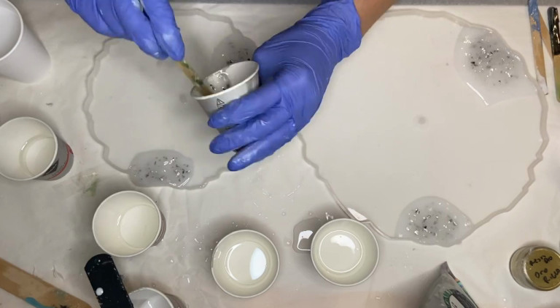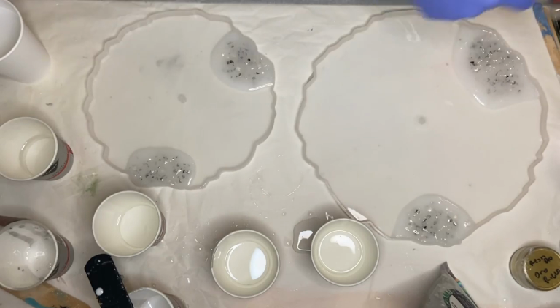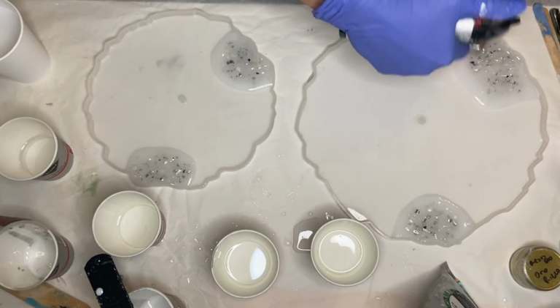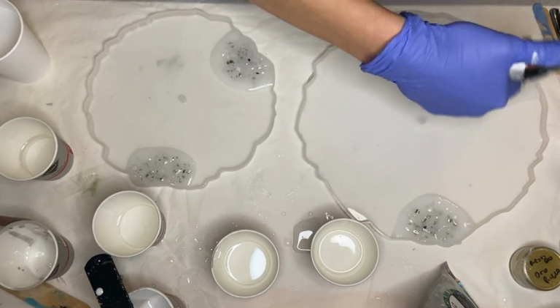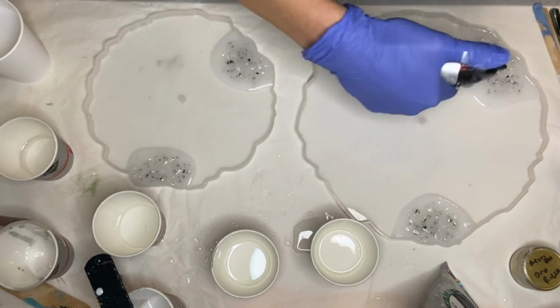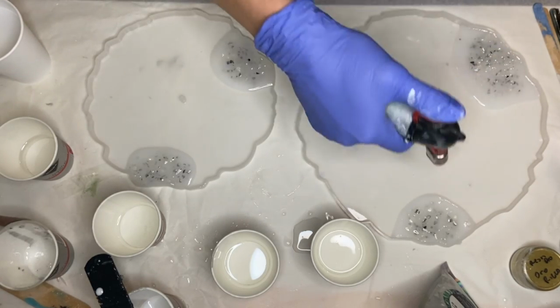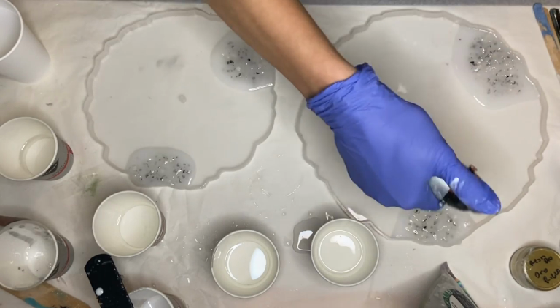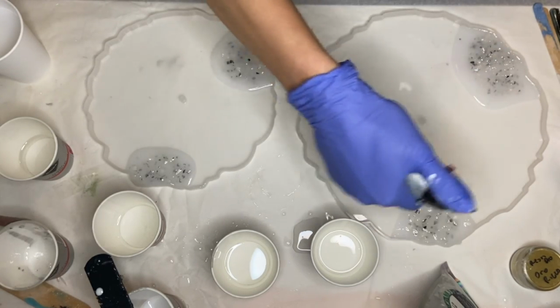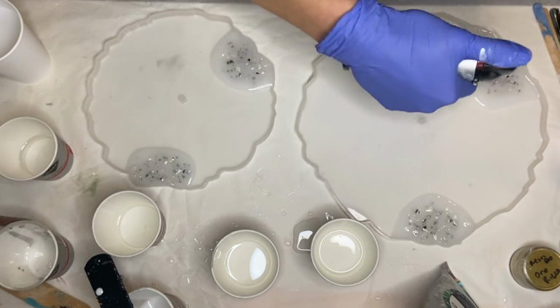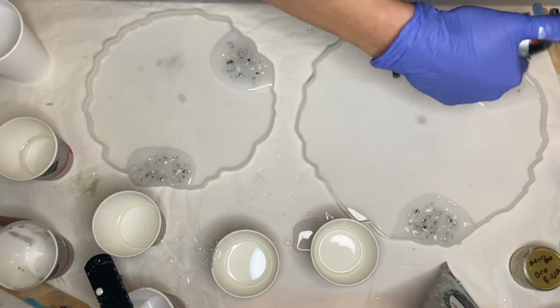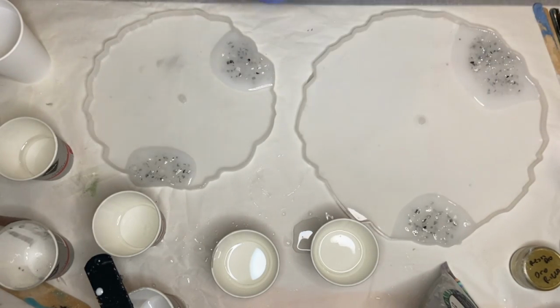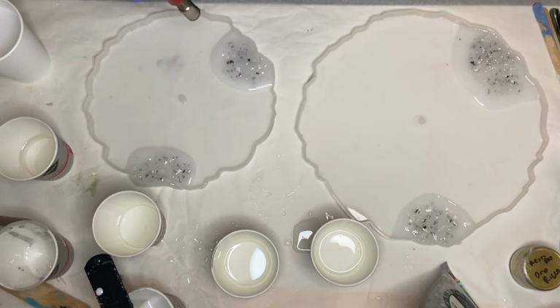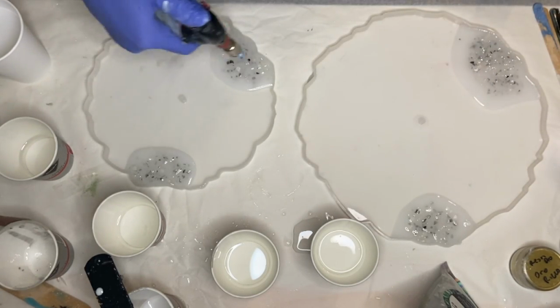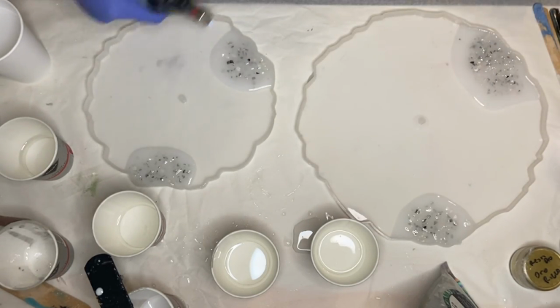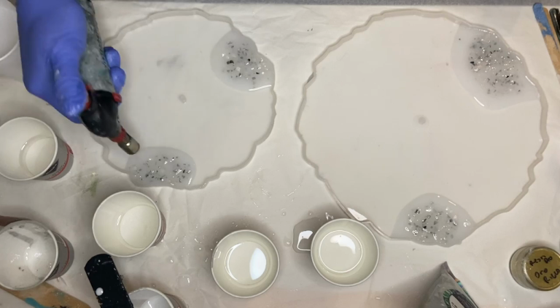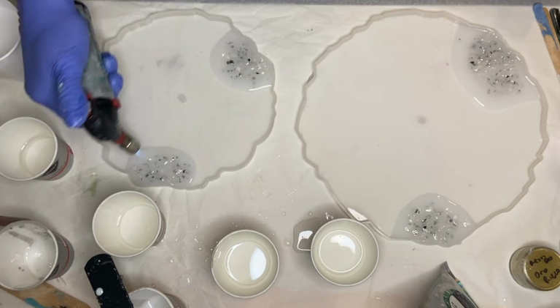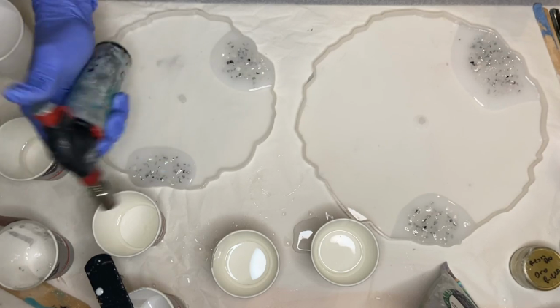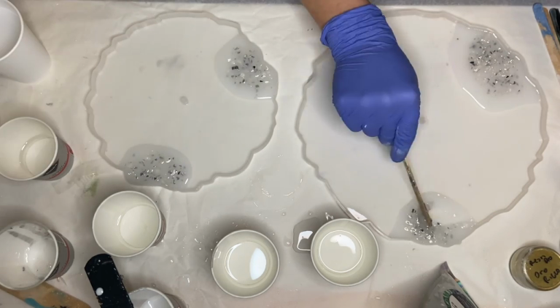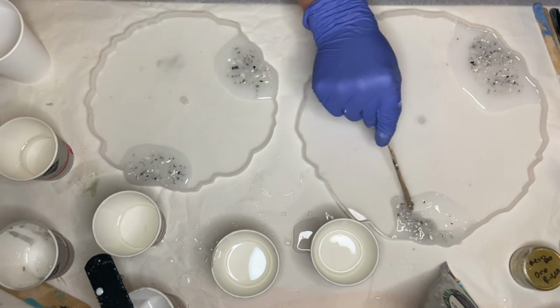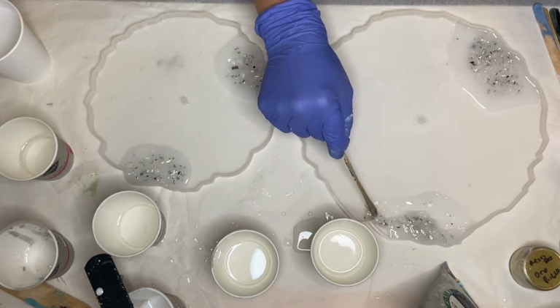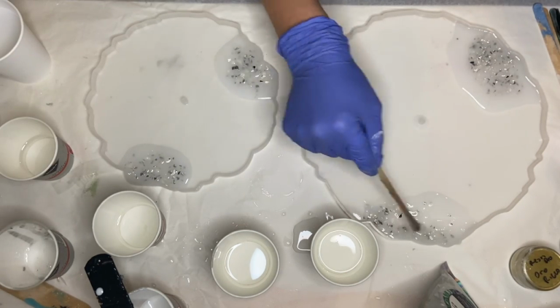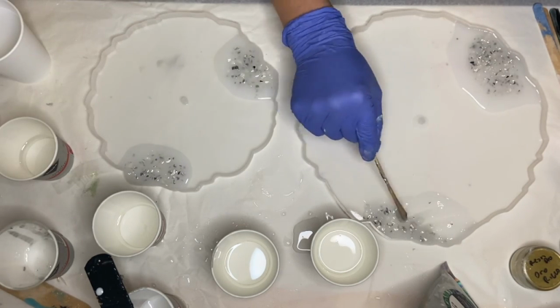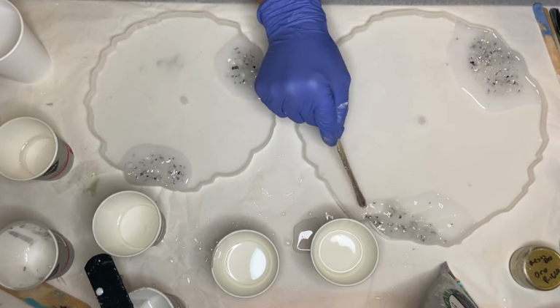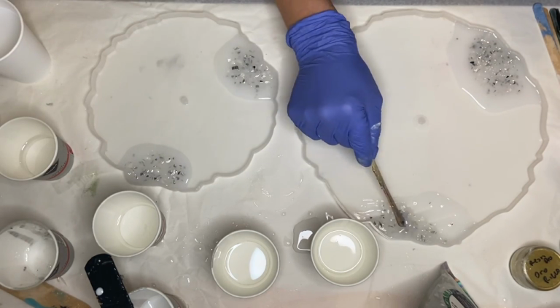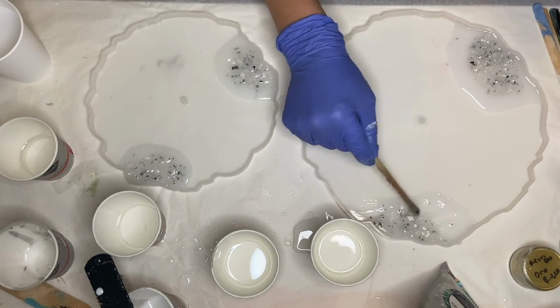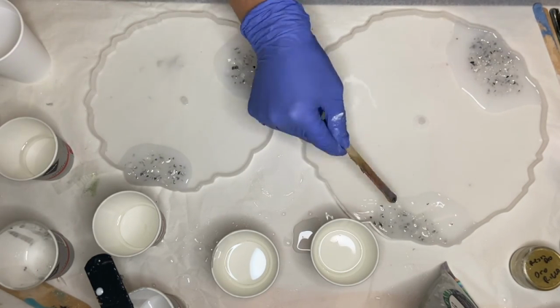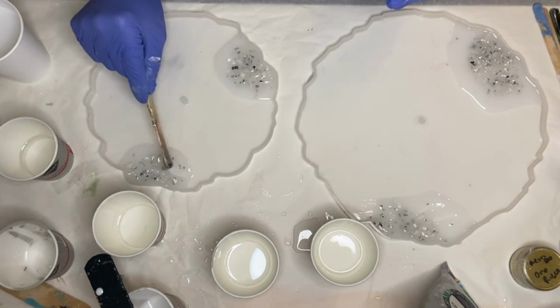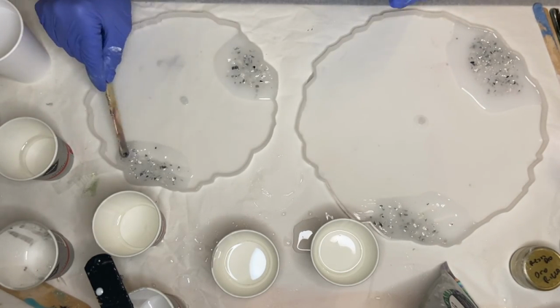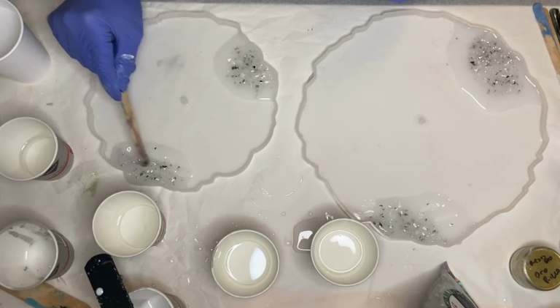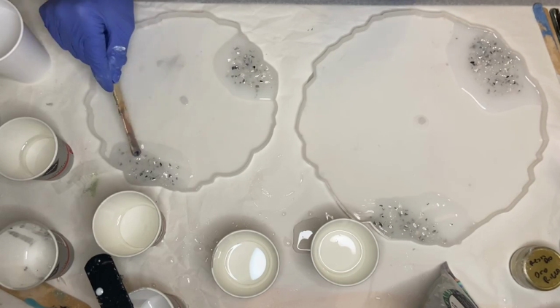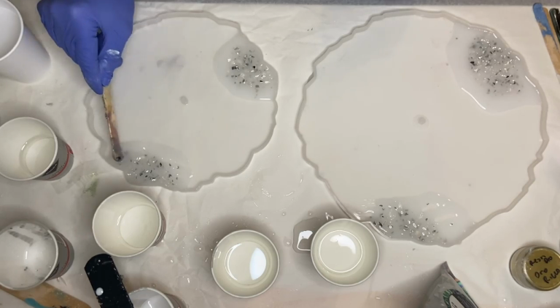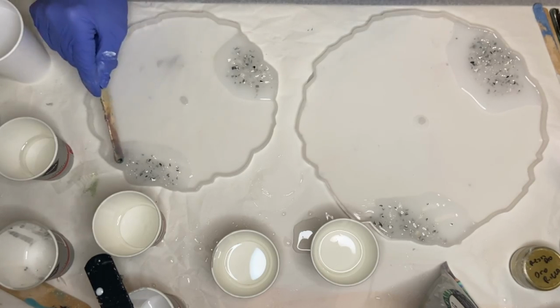I'm using a torch gun to pop air bubbles and I'm moving it very quickly. I wasn't very pleased with the placement so I just adjusted it a little bit with a wooden stick.